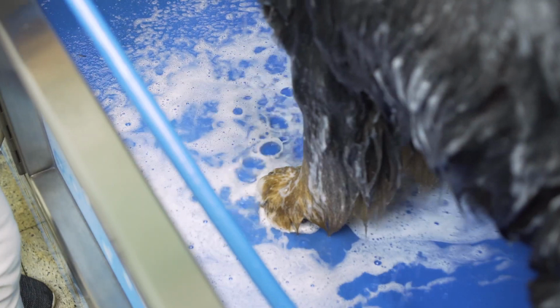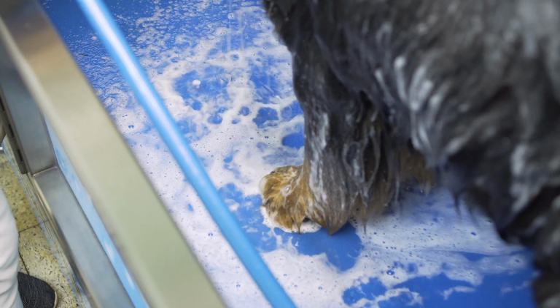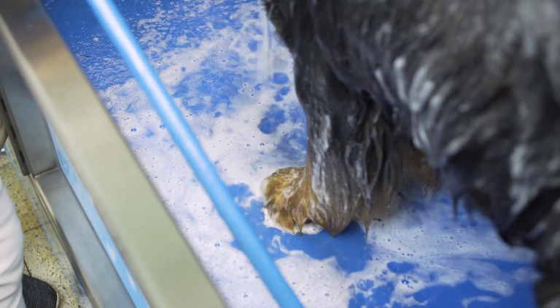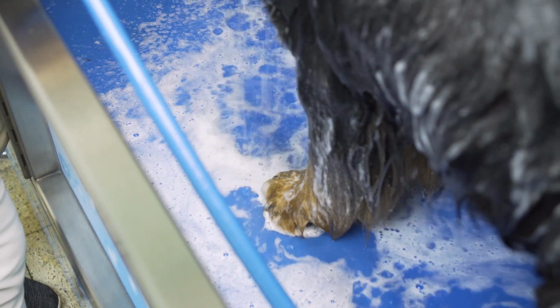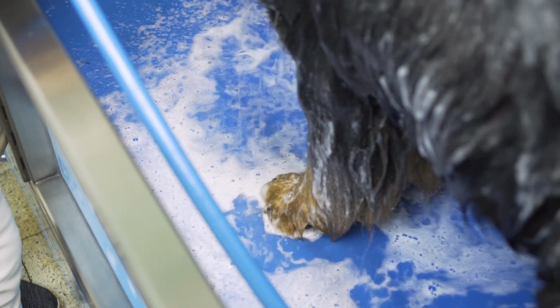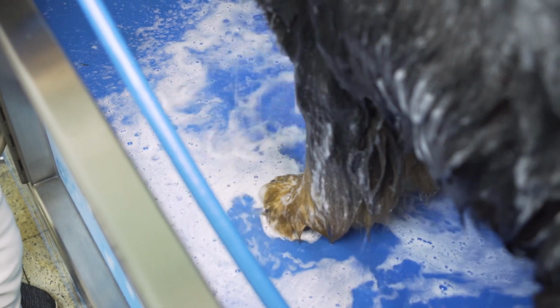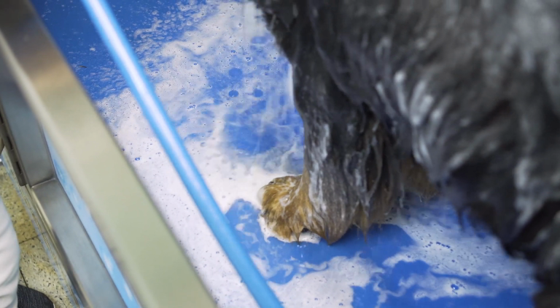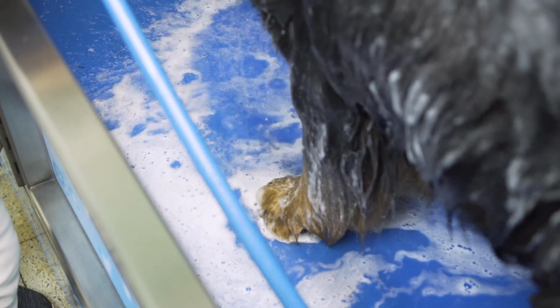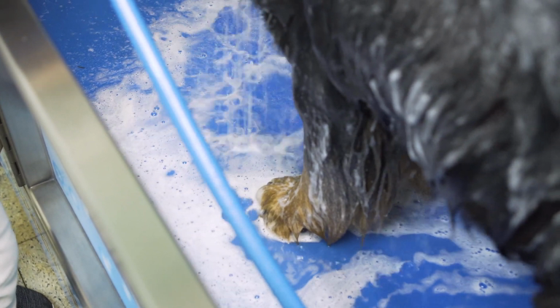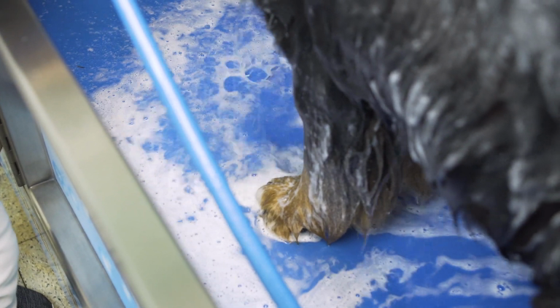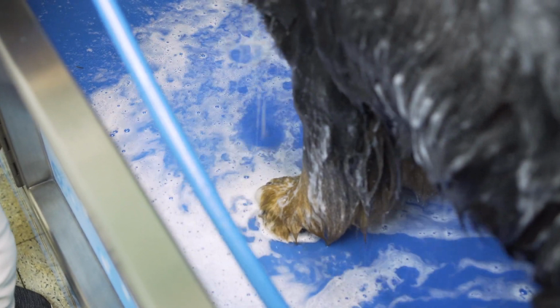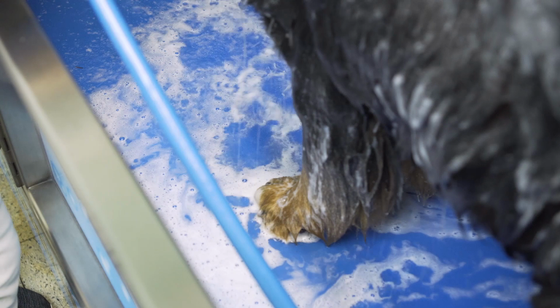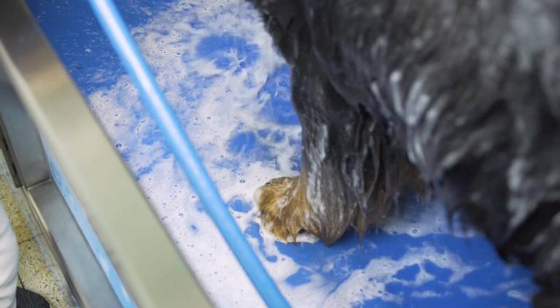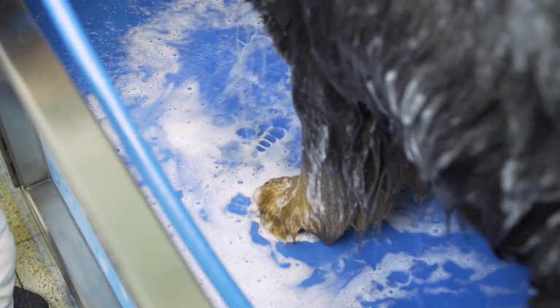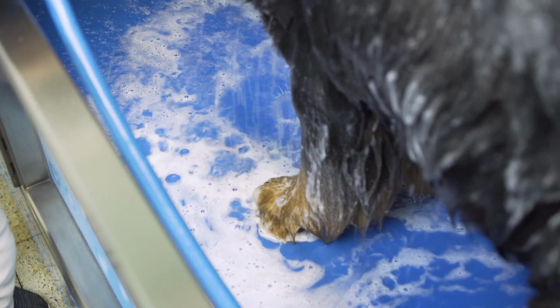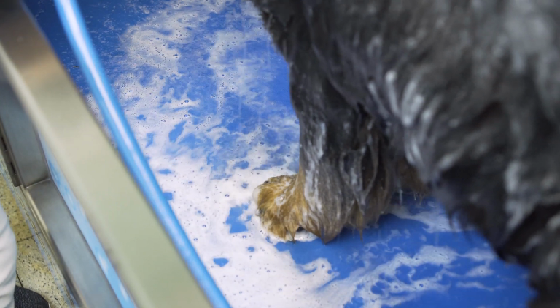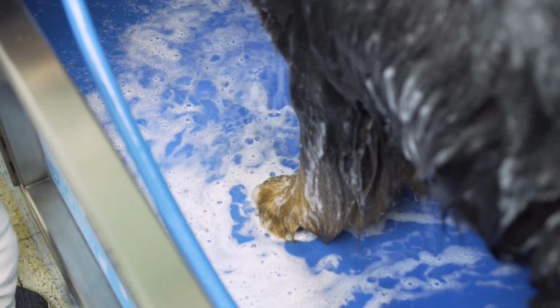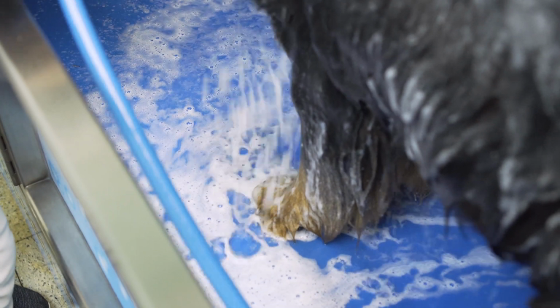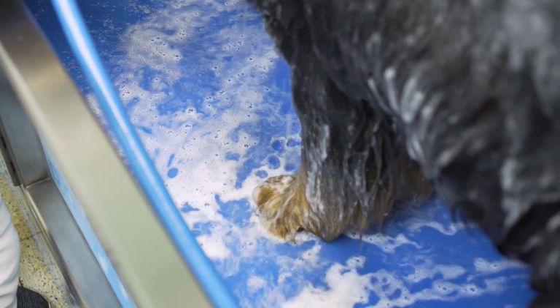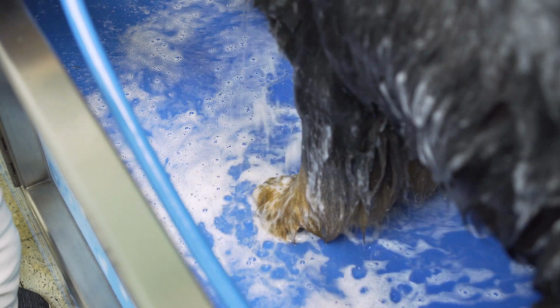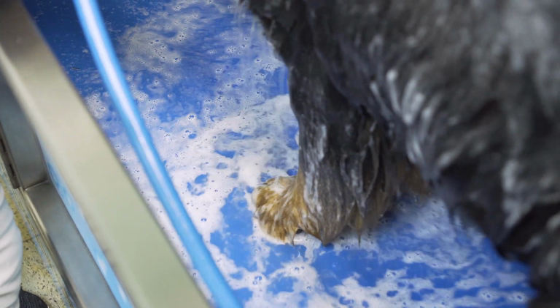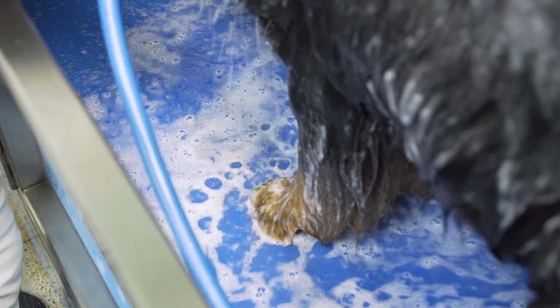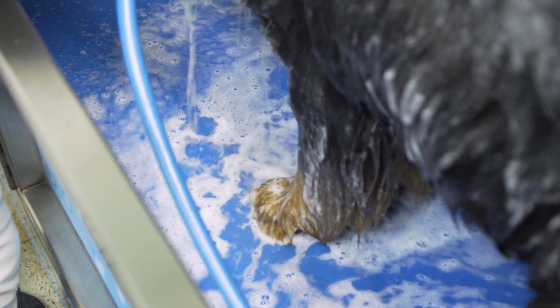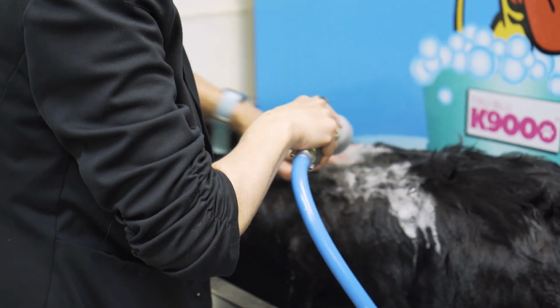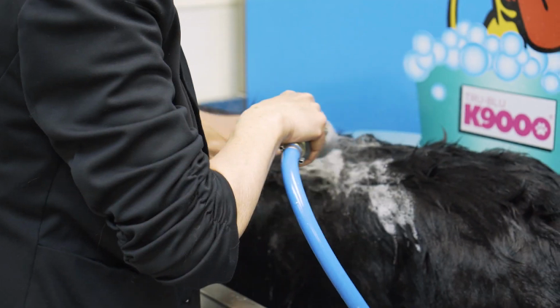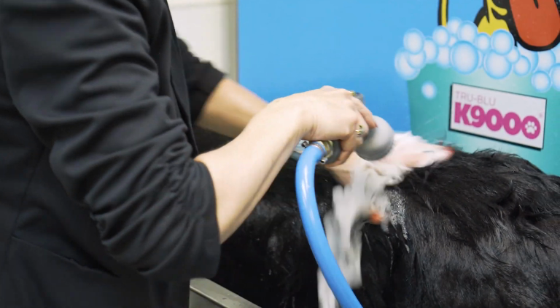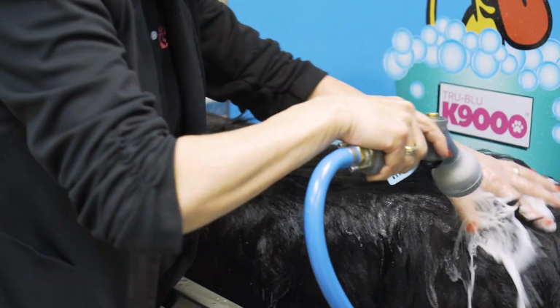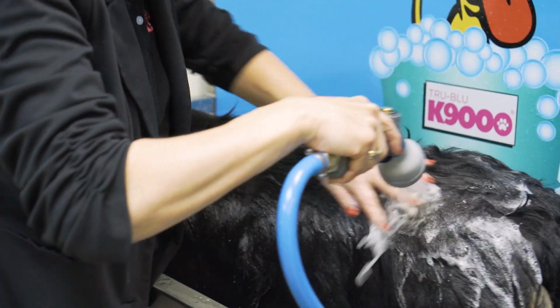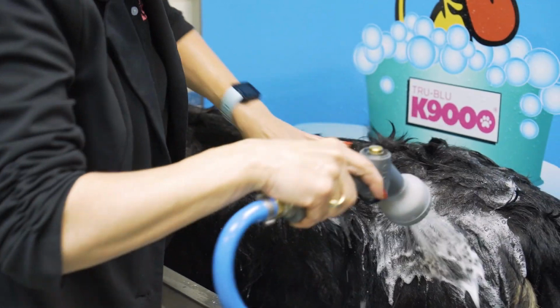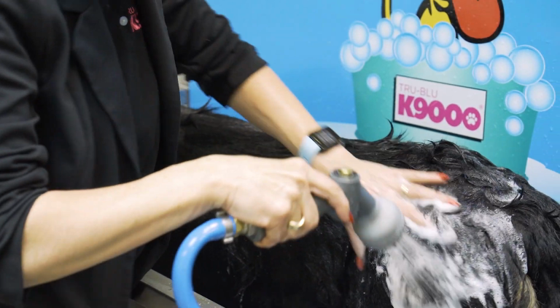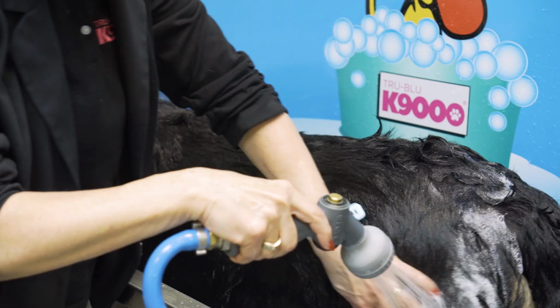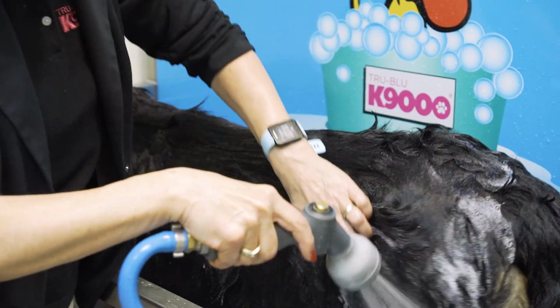As you can see, Odin's not slipping at all because the floor is made of a non-skid material. Also, the tub is at a nice height so it's not putting strain on my back.